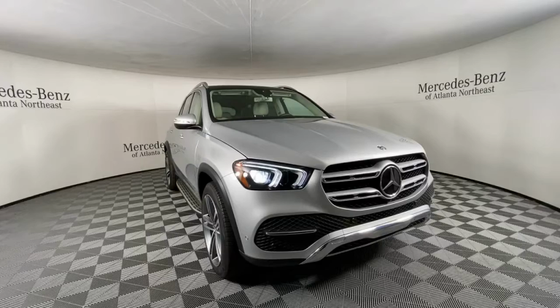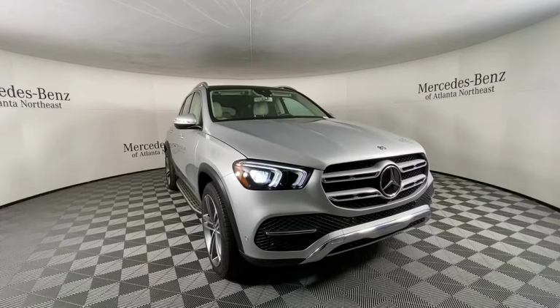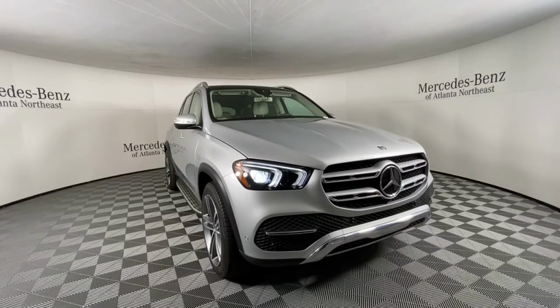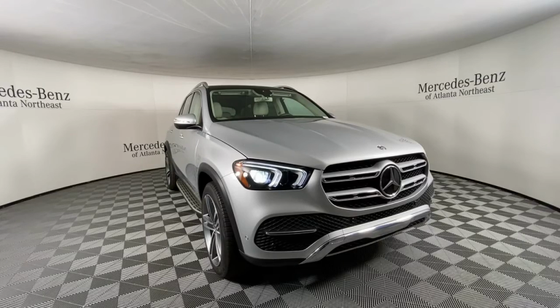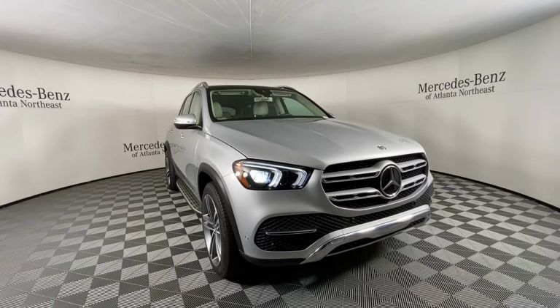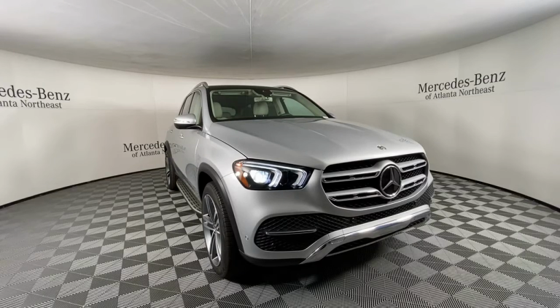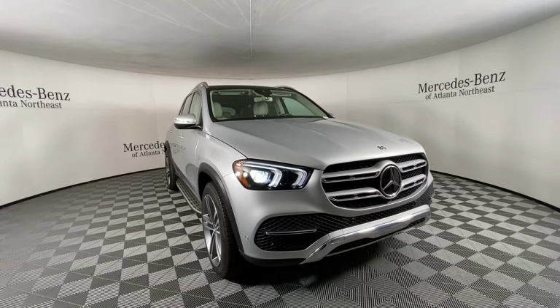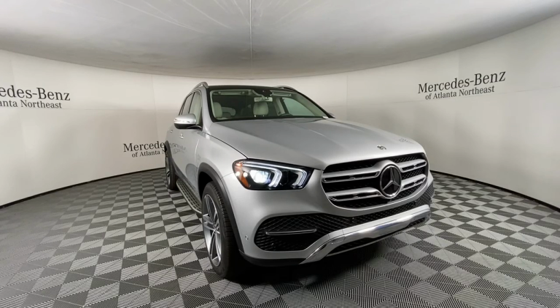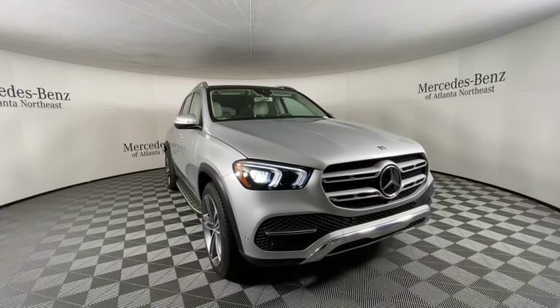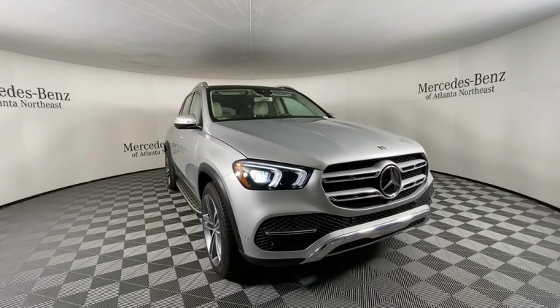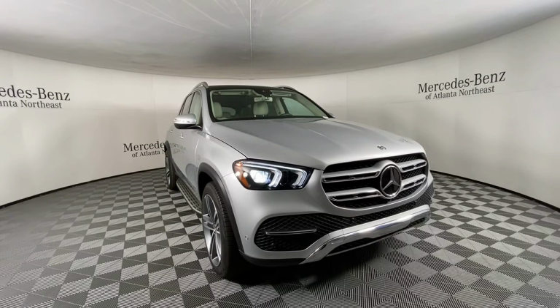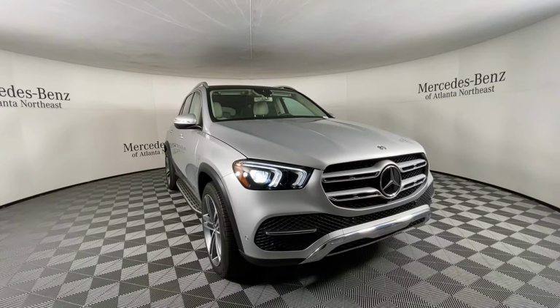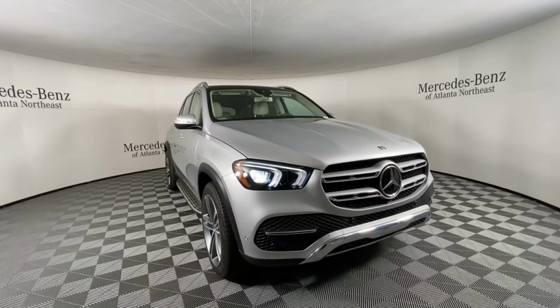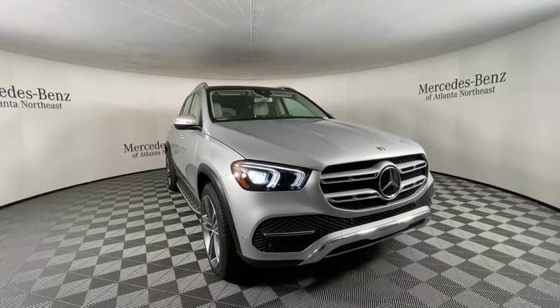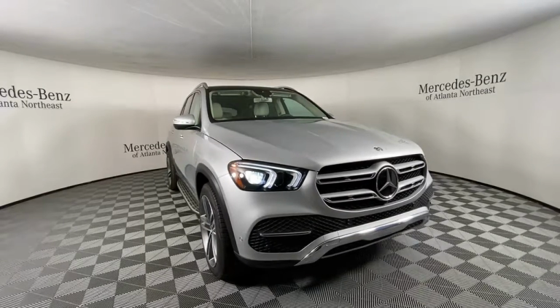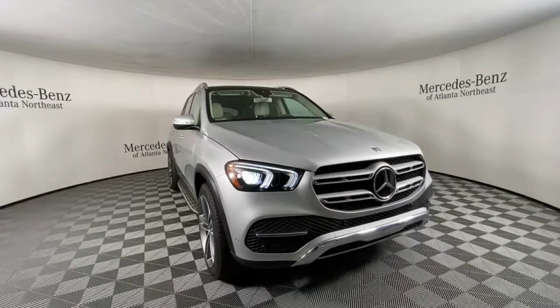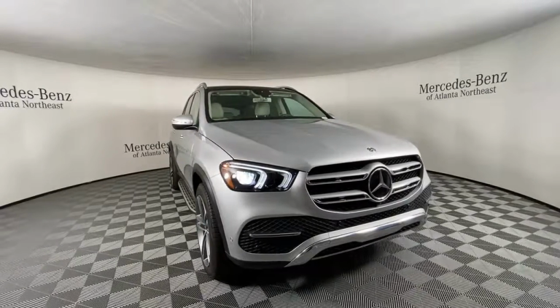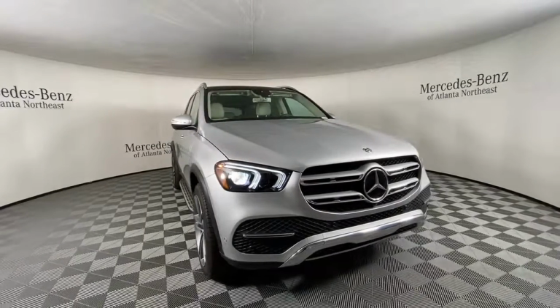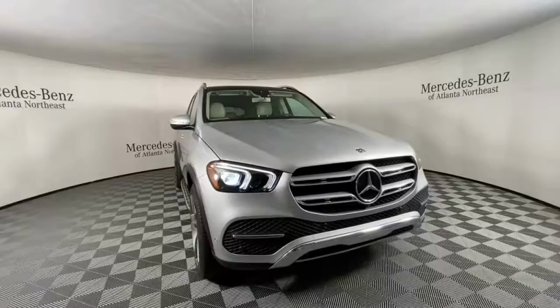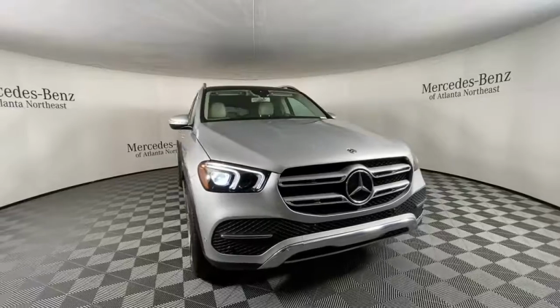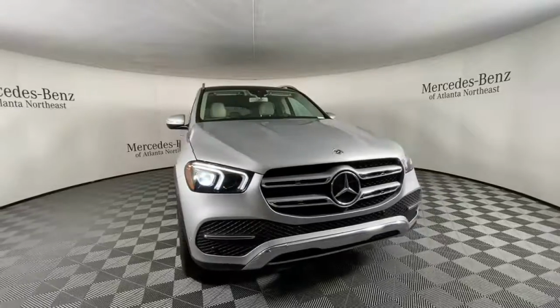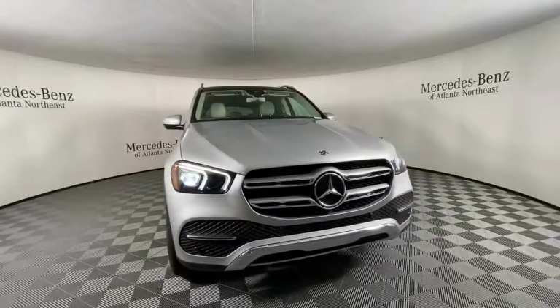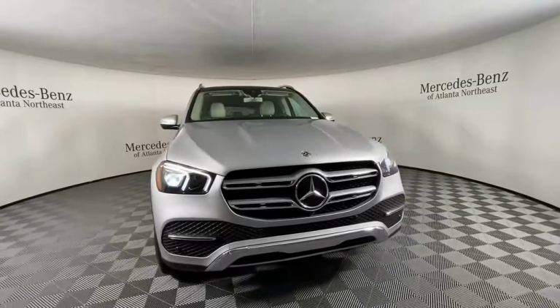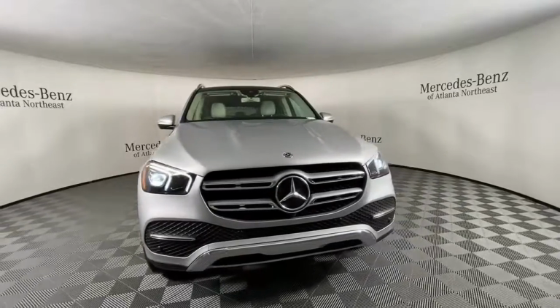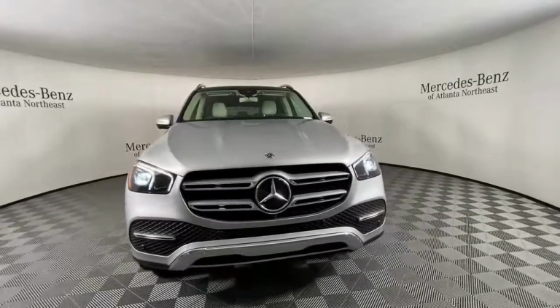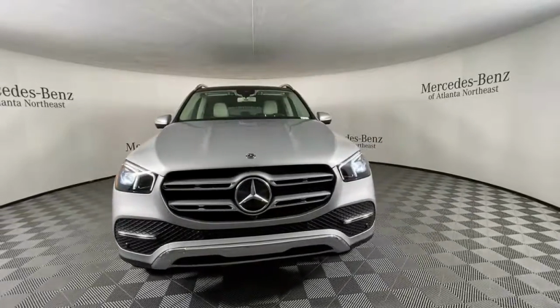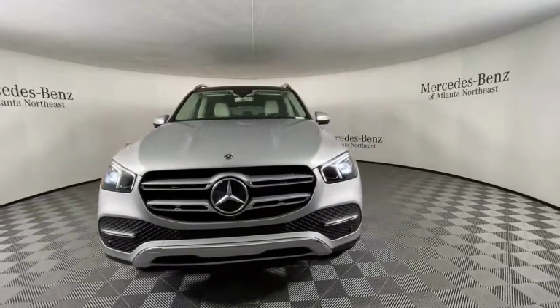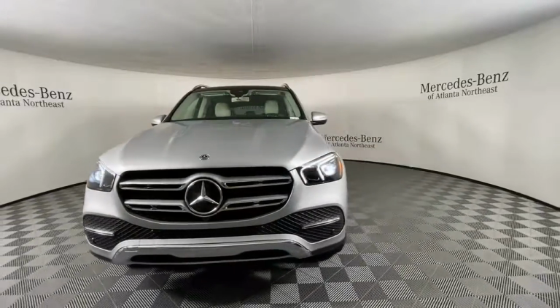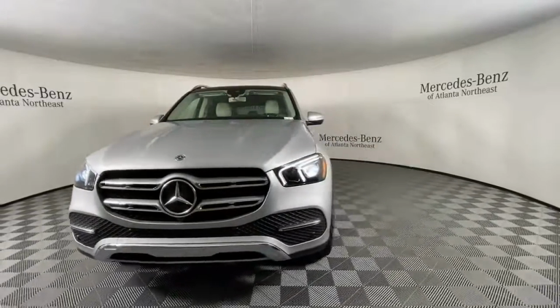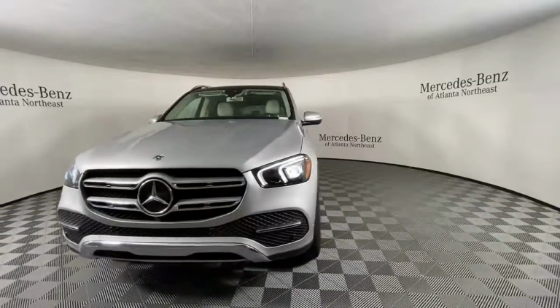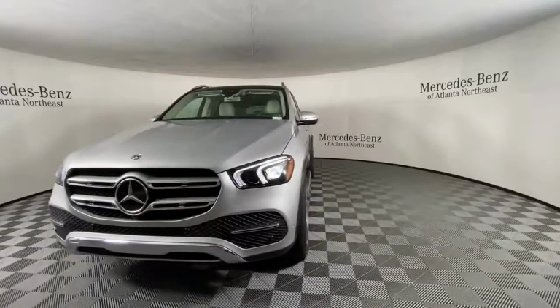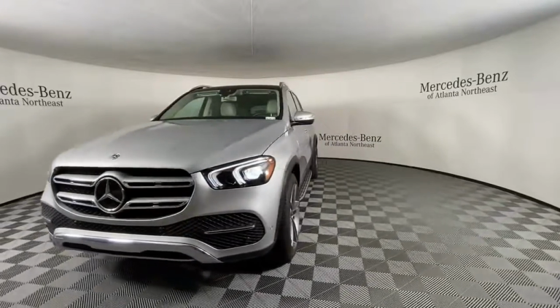Get into the 2020 Mercedes-Benz GLE. With less than 30,000 miles on the odometer, this vehicle provides excellent value.